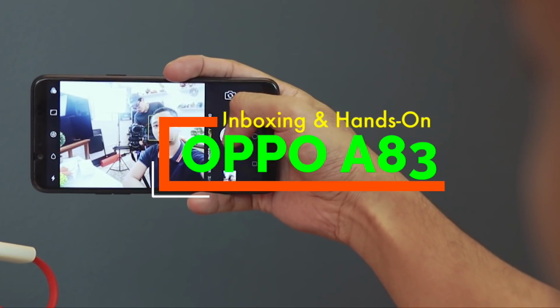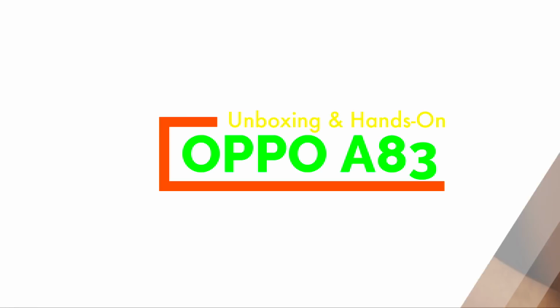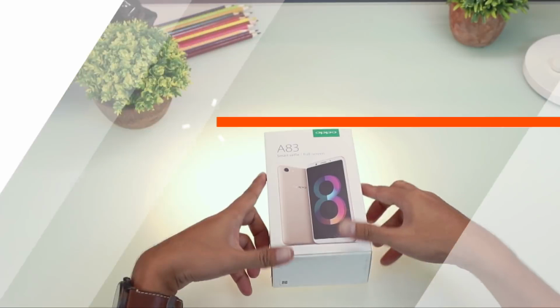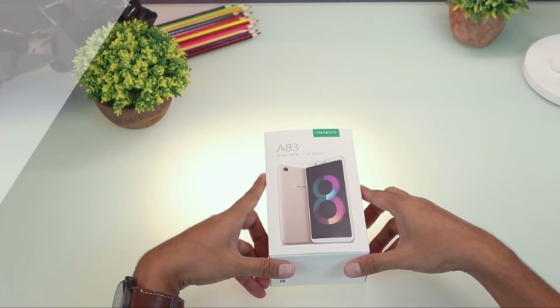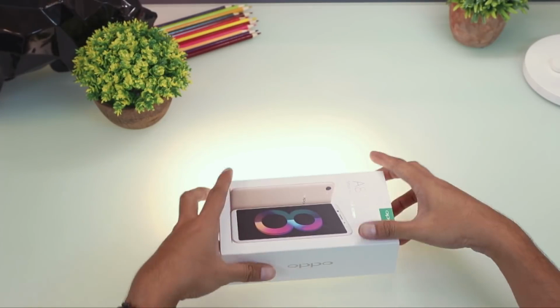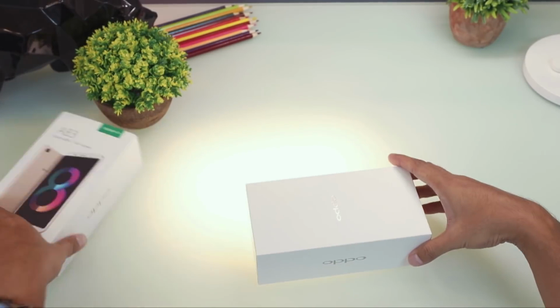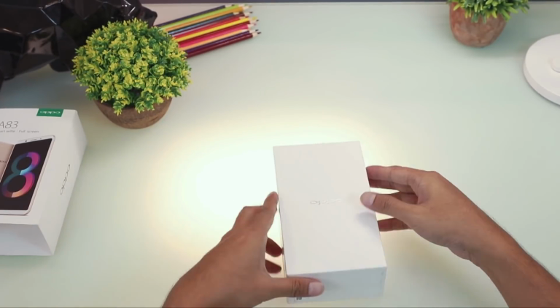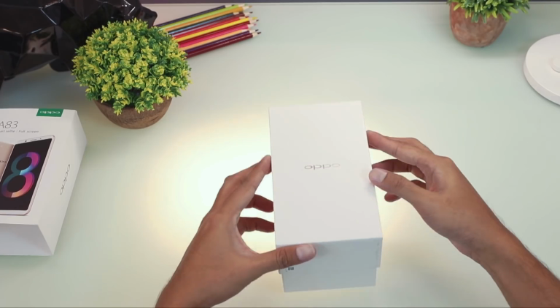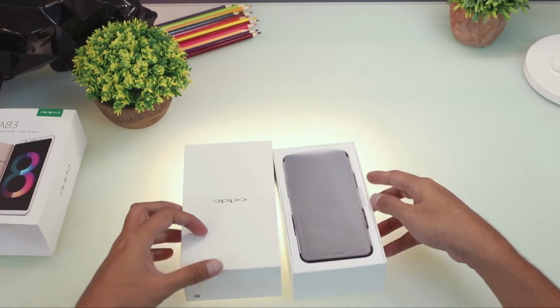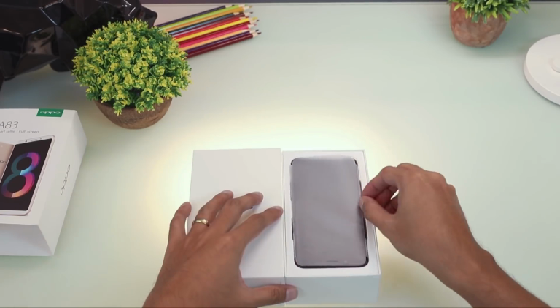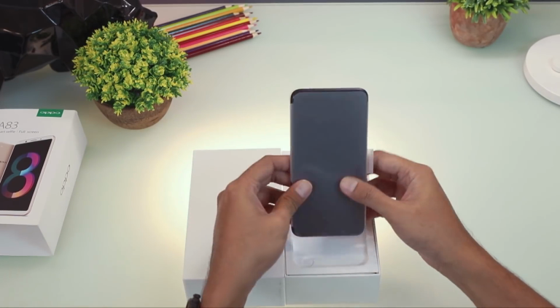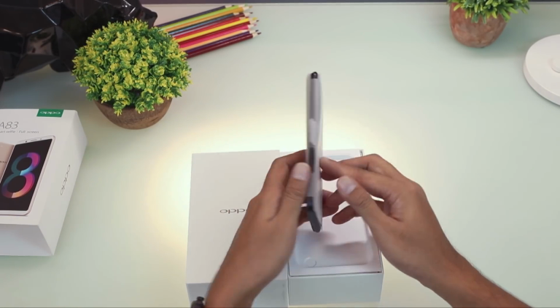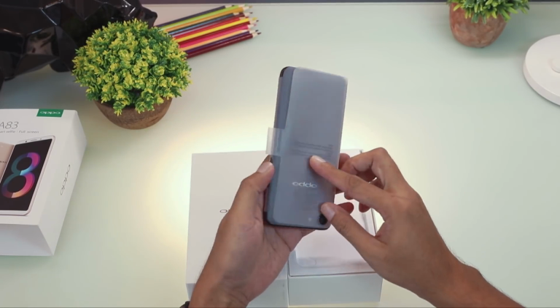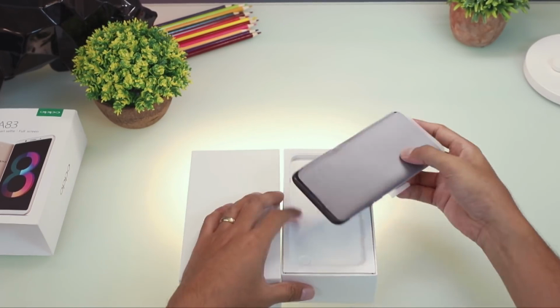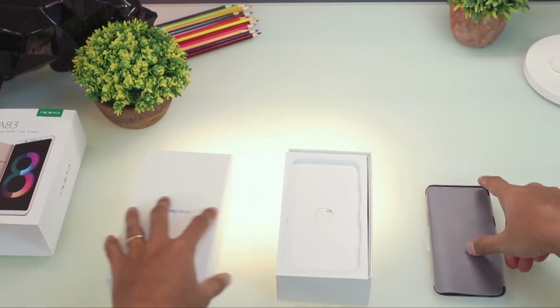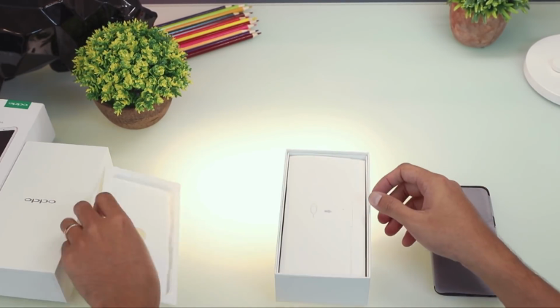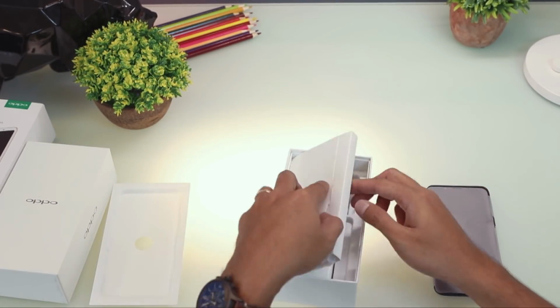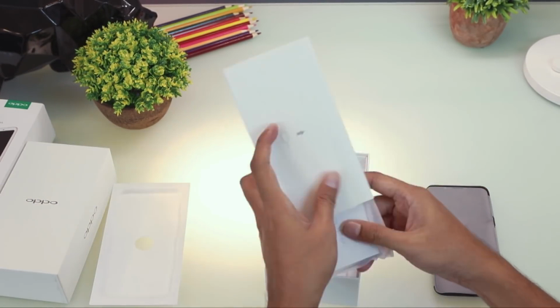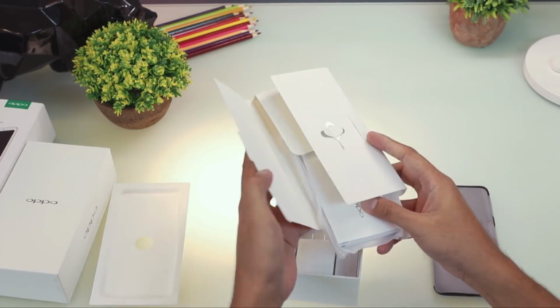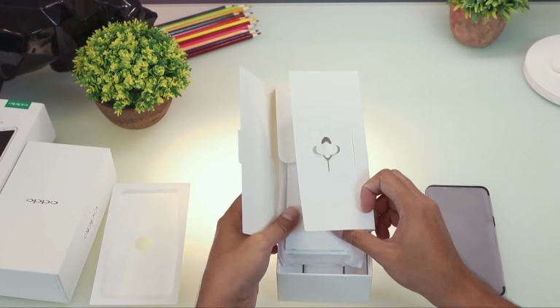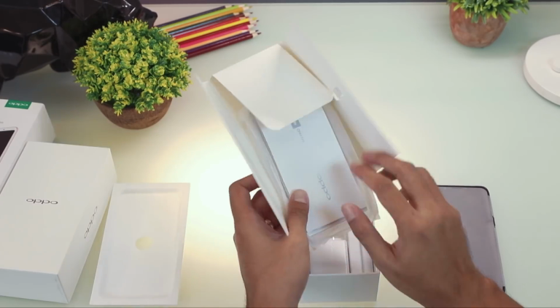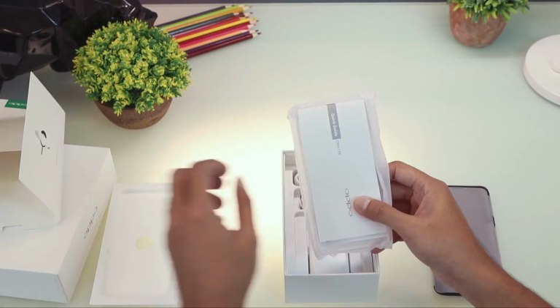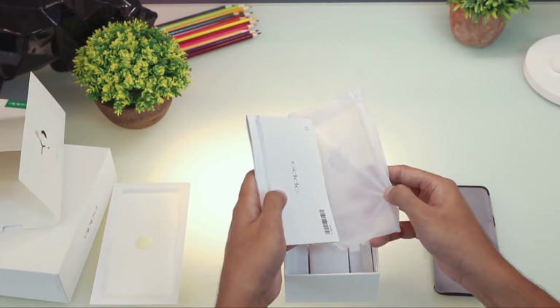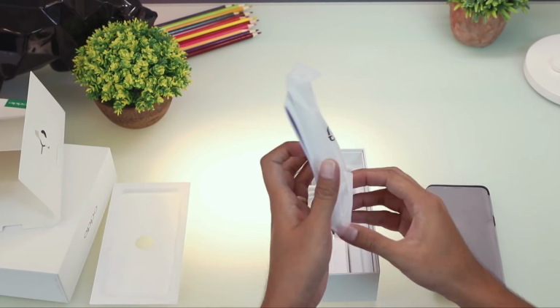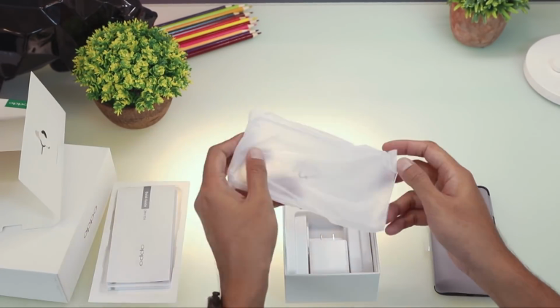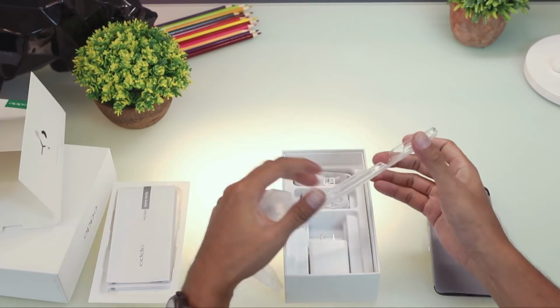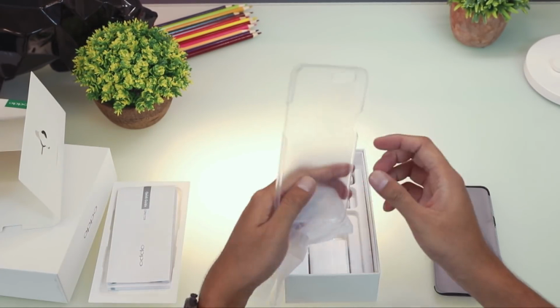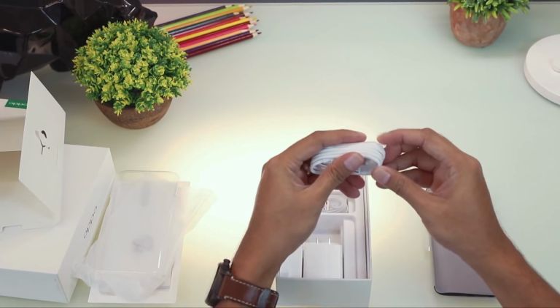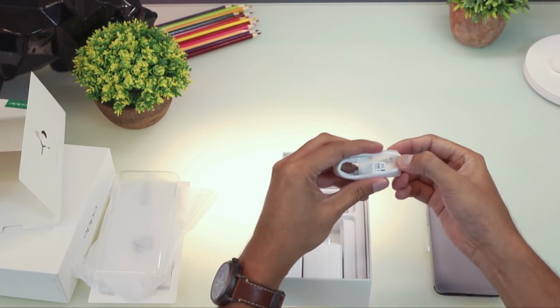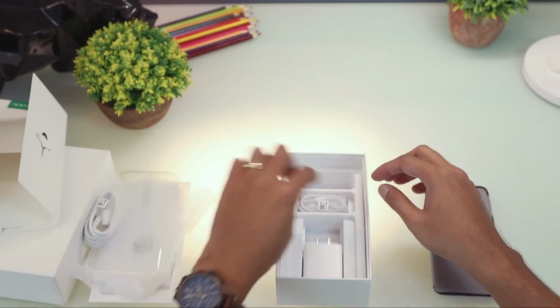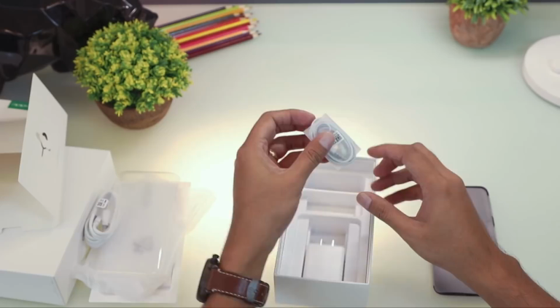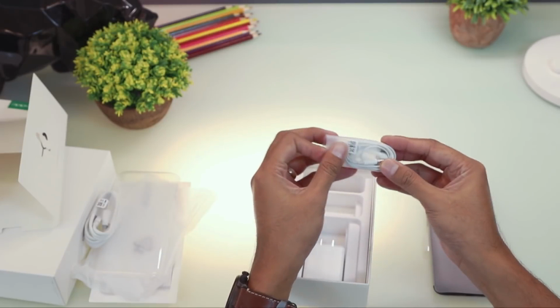Upon opening the box, the first thing that will greet you is the Oppo A83 unit. Found underneath it is a box containing the SIM ejector pin, manuals, and the plastic case. Found at the bottom of the box are the micro-USB cable, the earphones, and the charger.